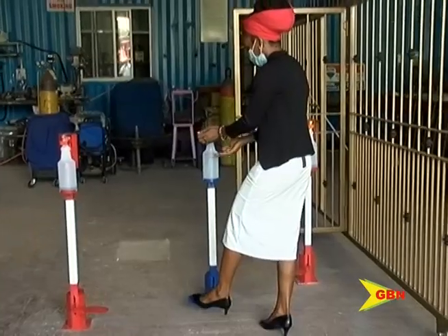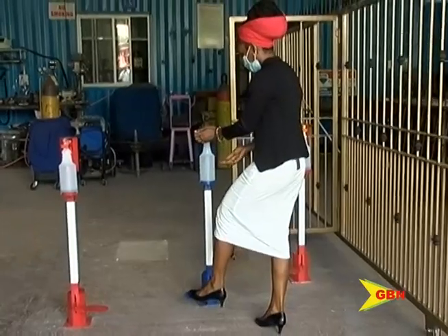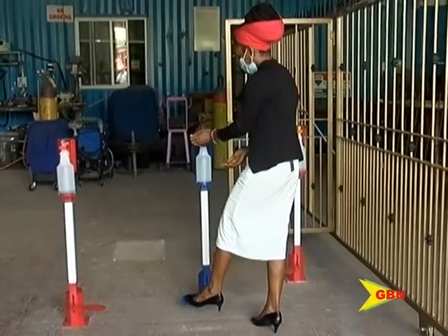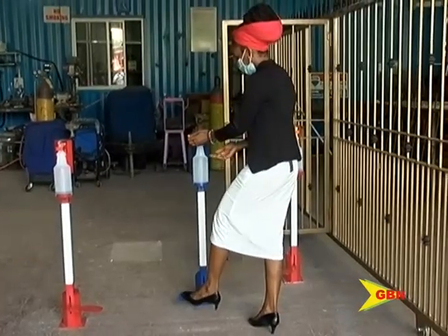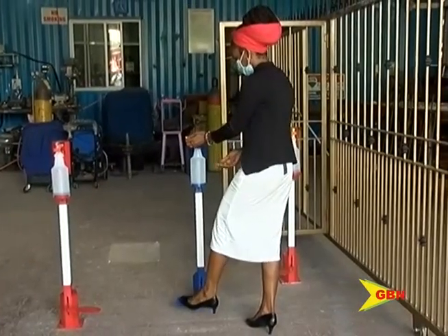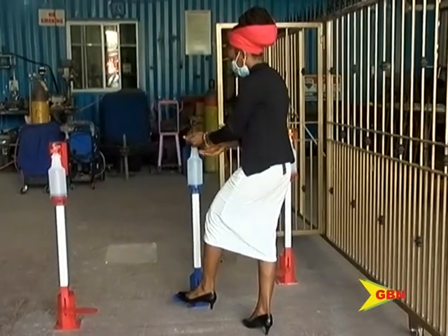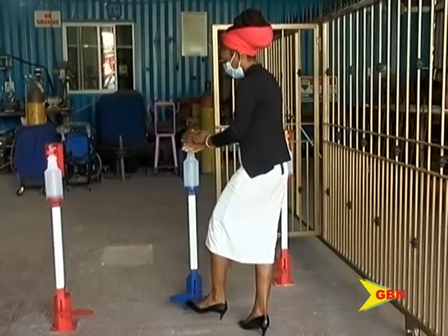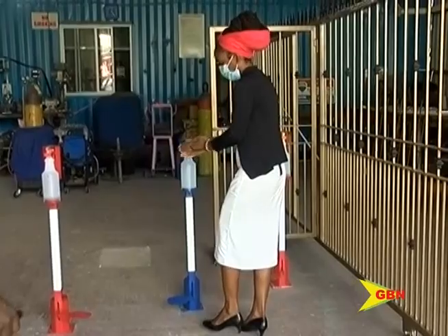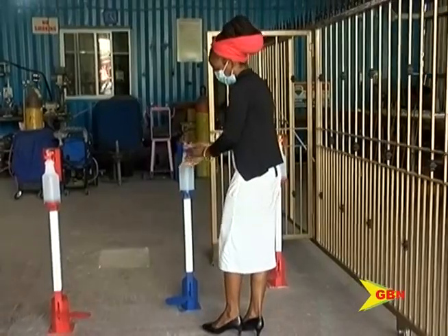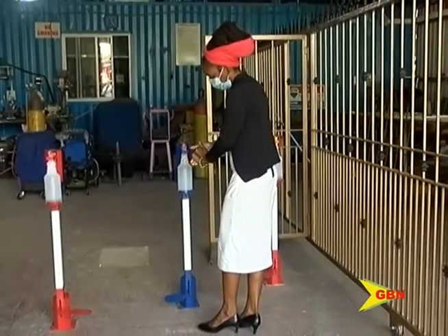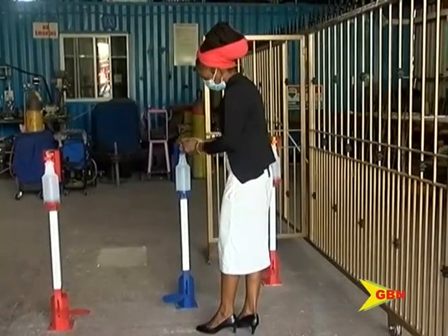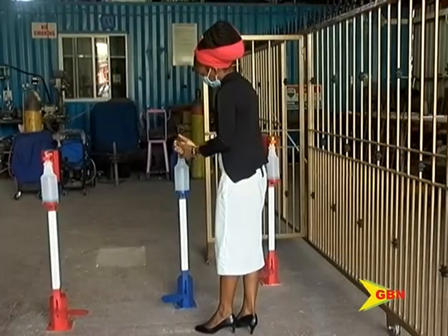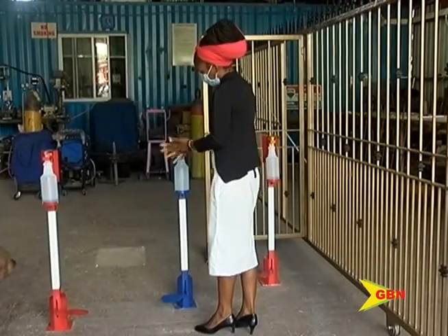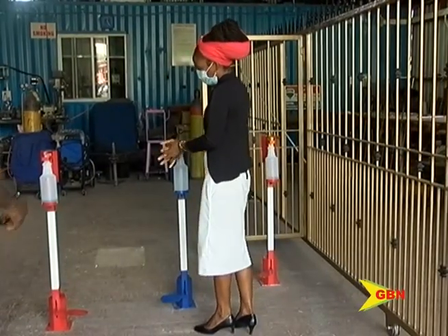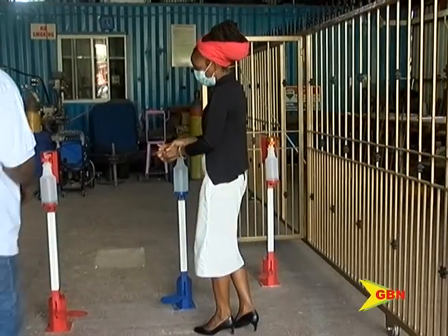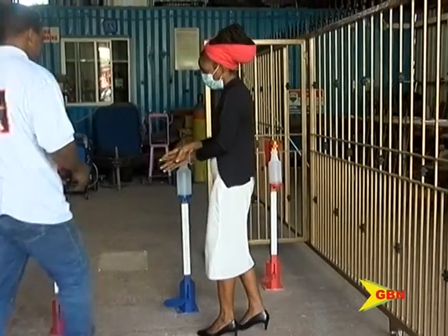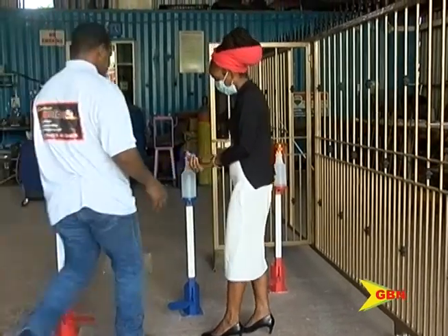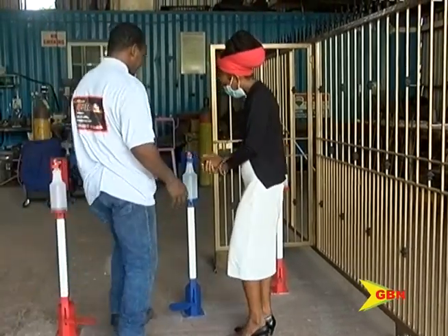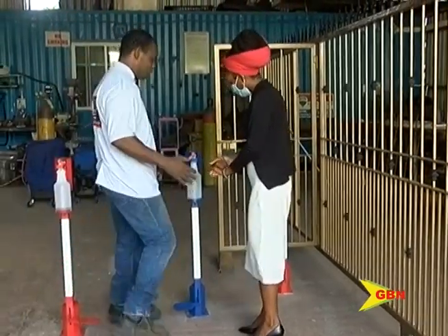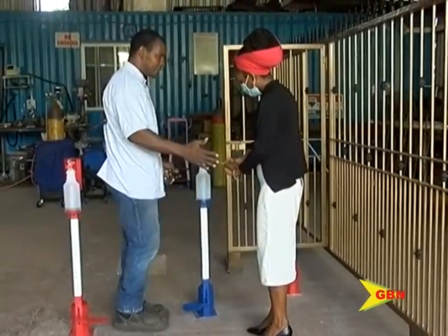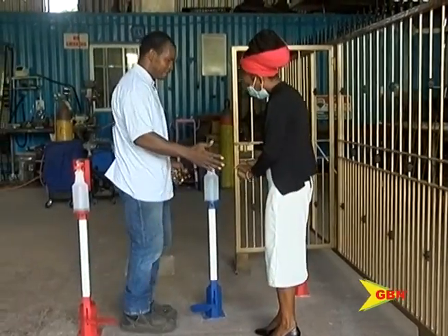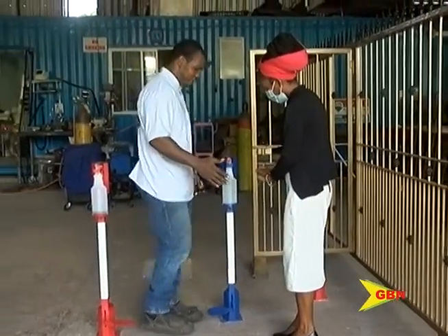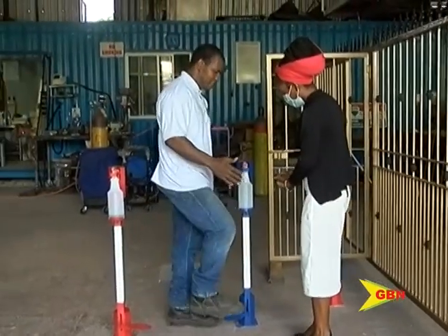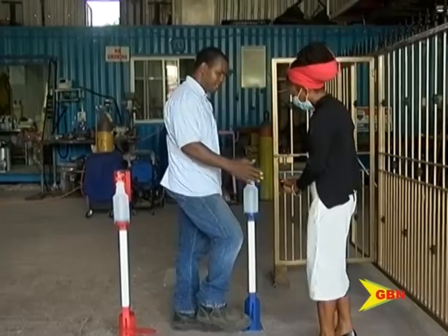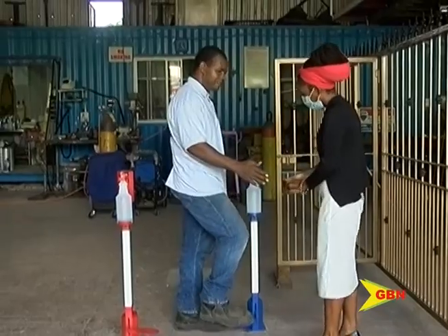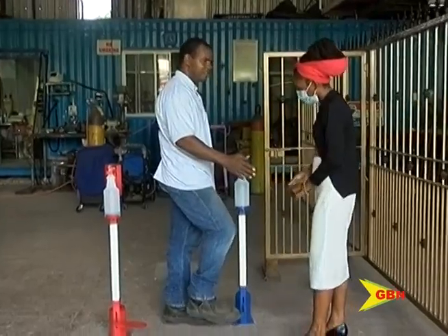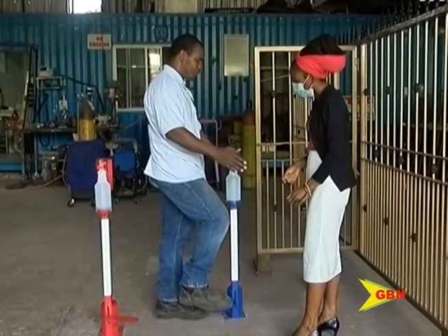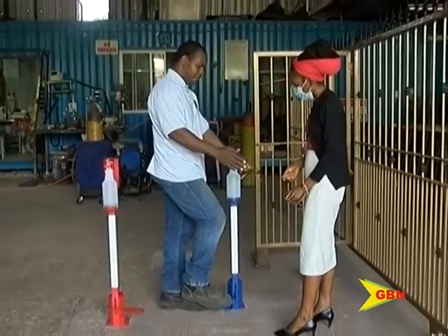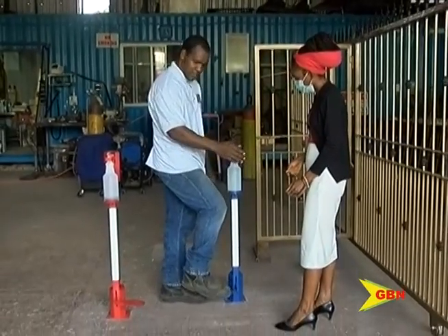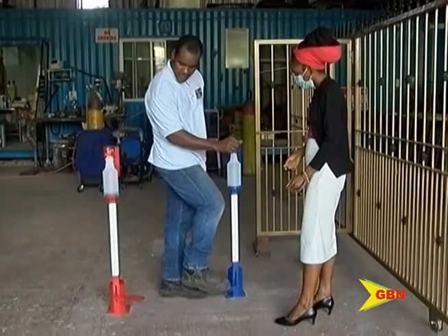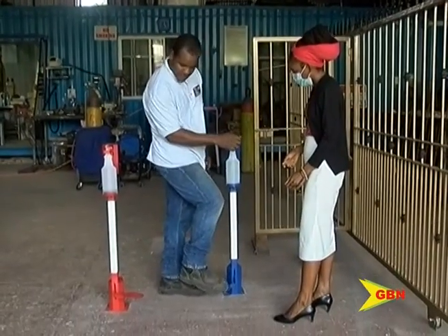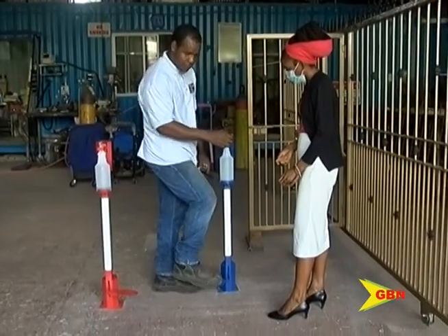James hopes that by September, when school reopens, principals would see its relevance in protecting young children. James demonstrates how the machine is operated.